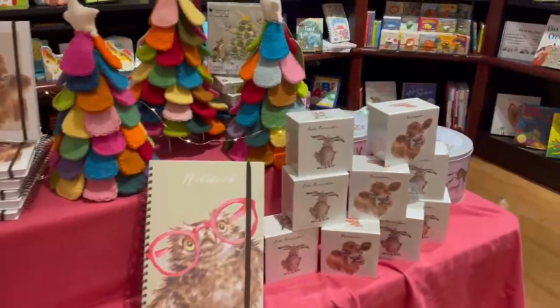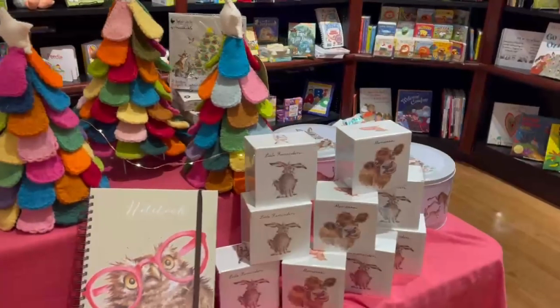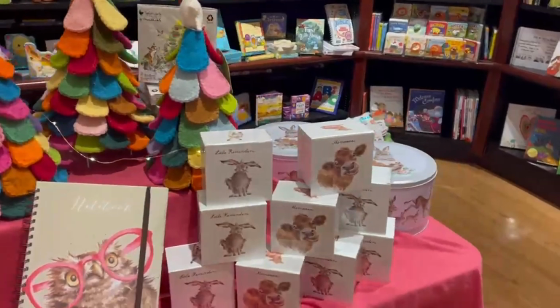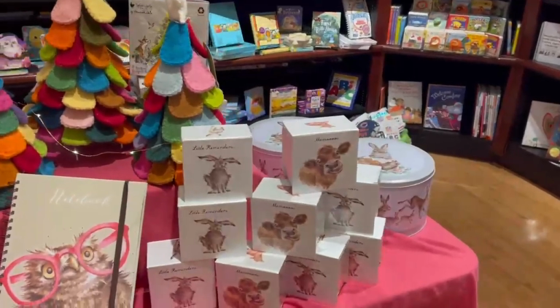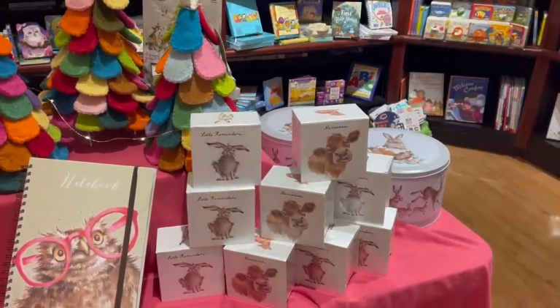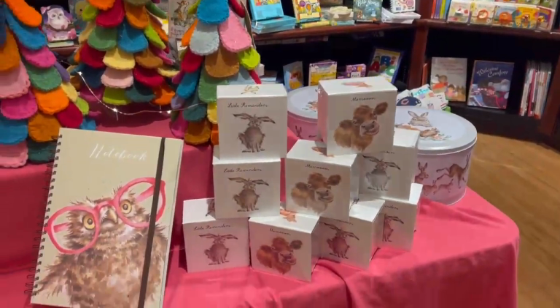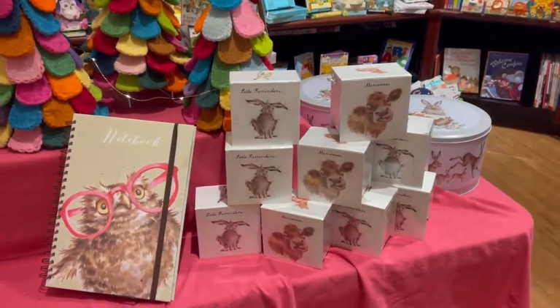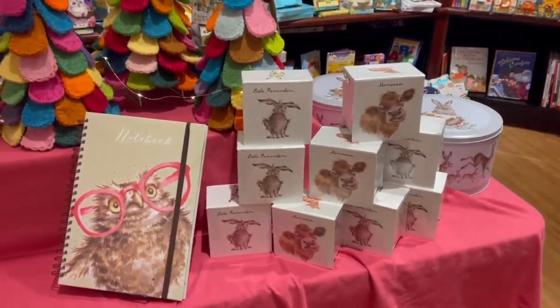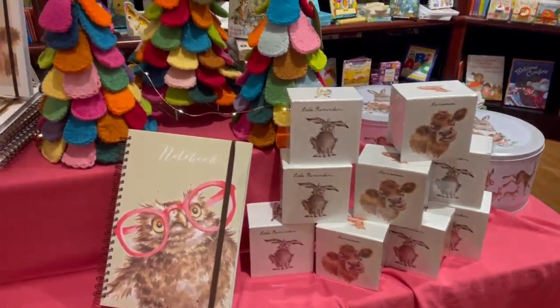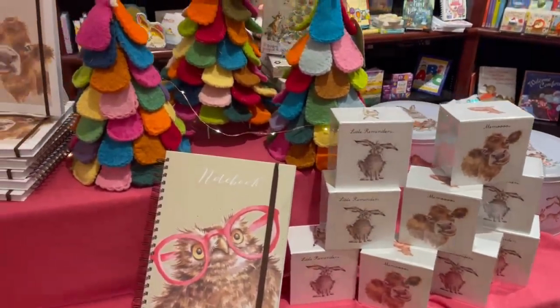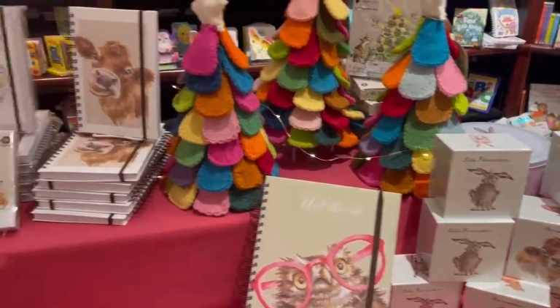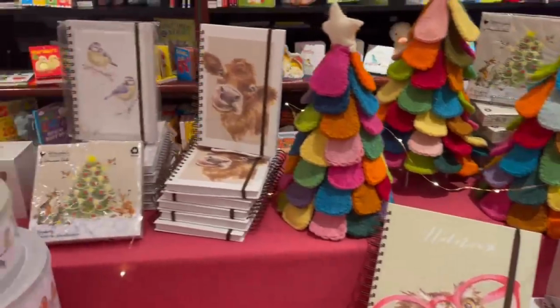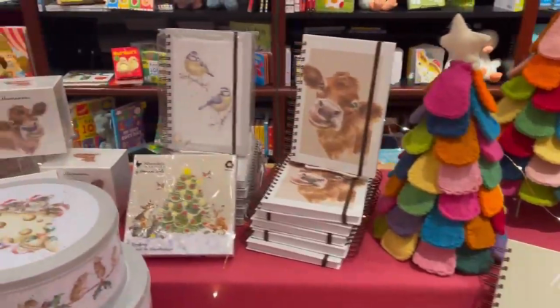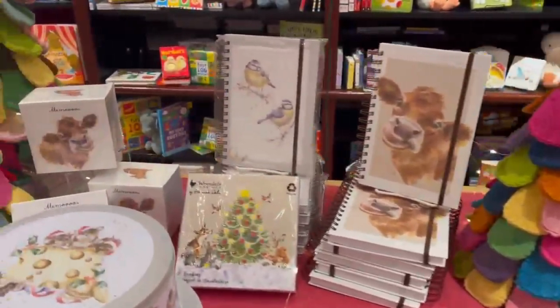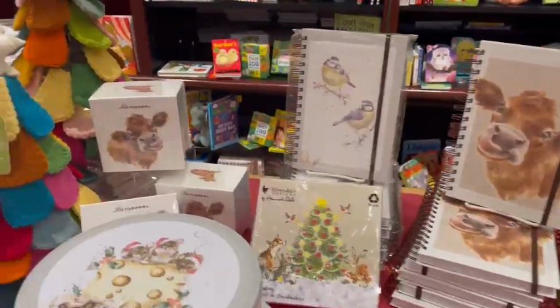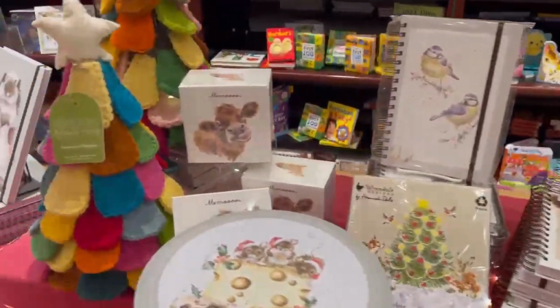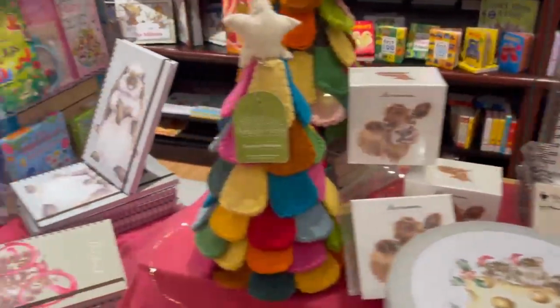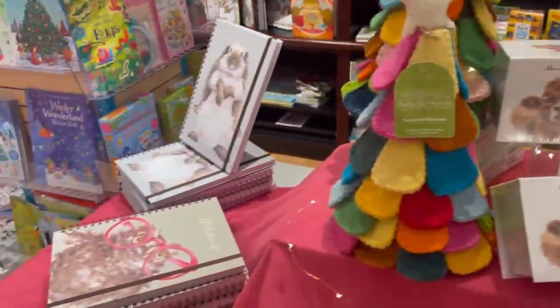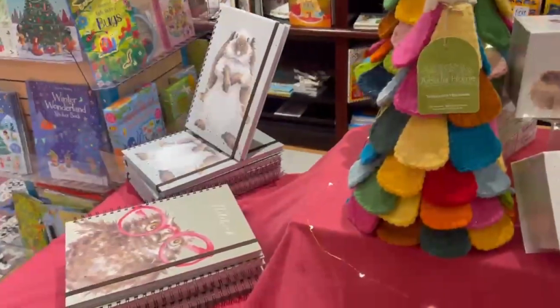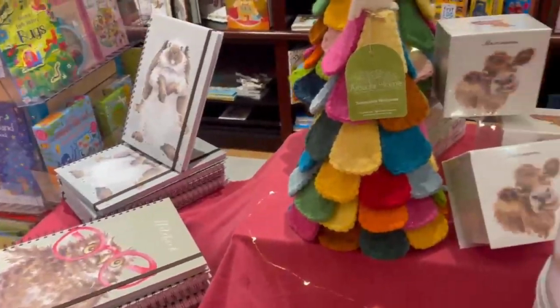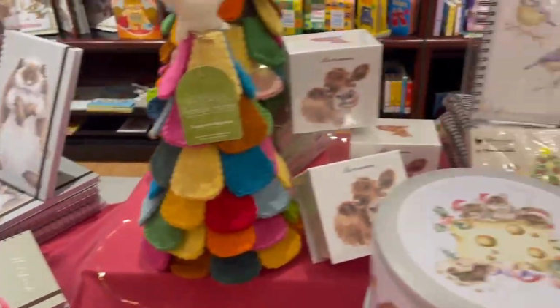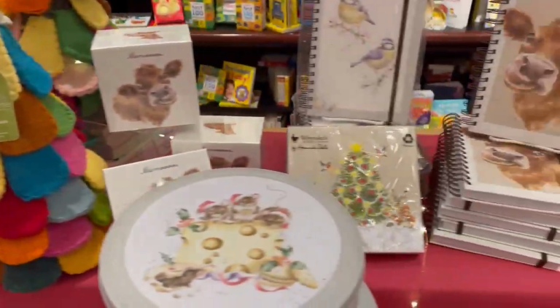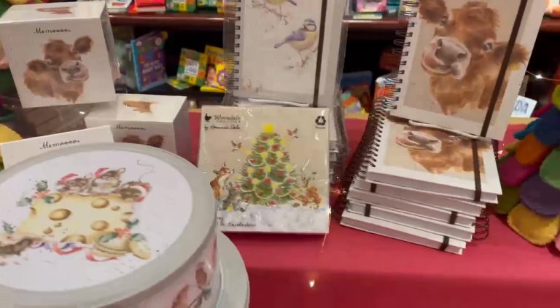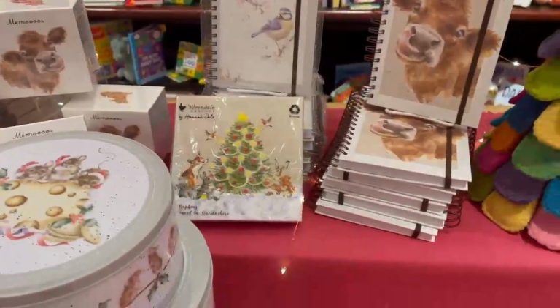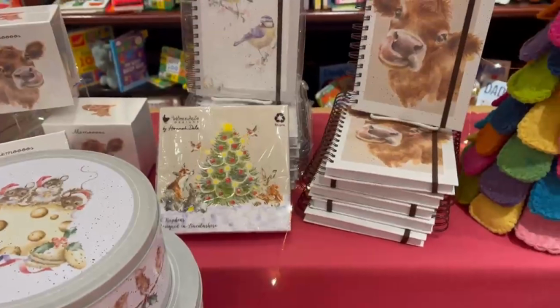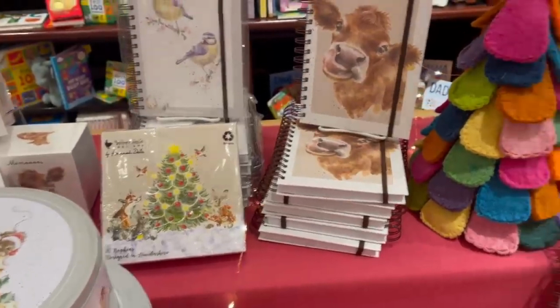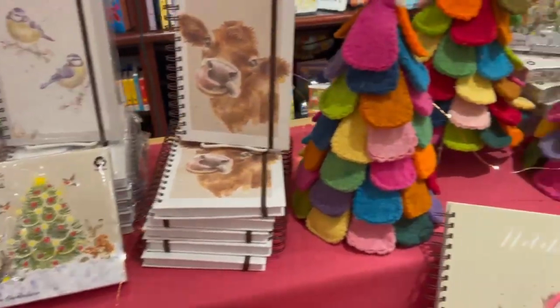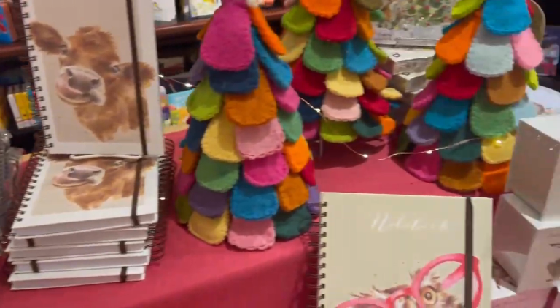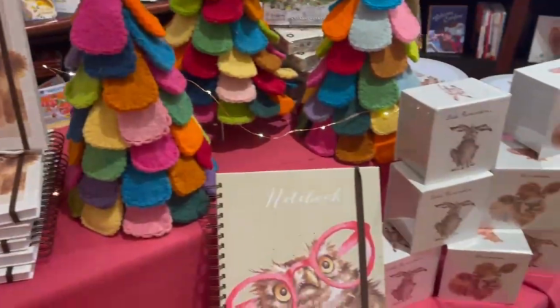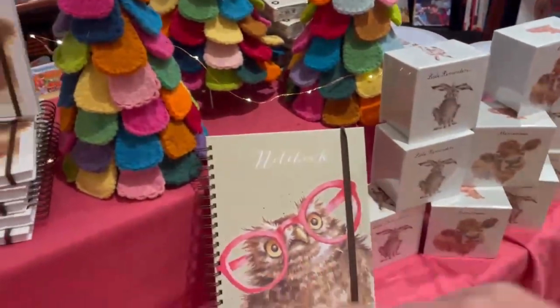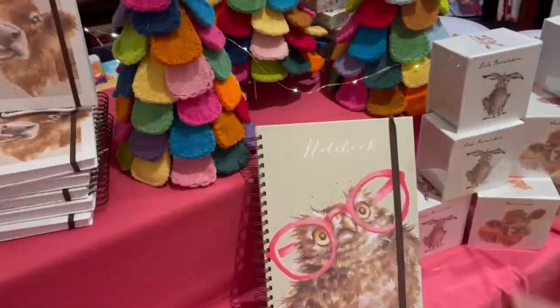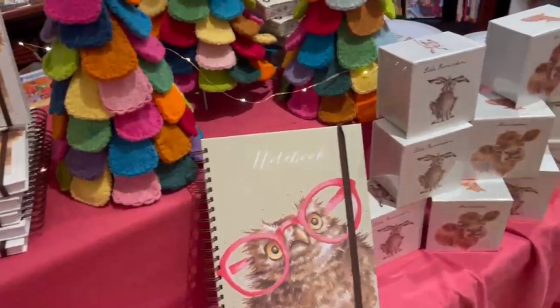We have had this British watercolorist, Rendale — her greeting cards, notebooks, stationery, journals. We got some napkins this time, and all the greeting cards.